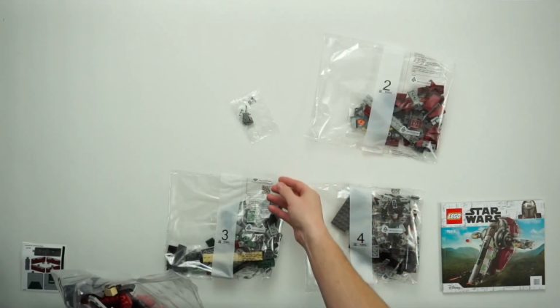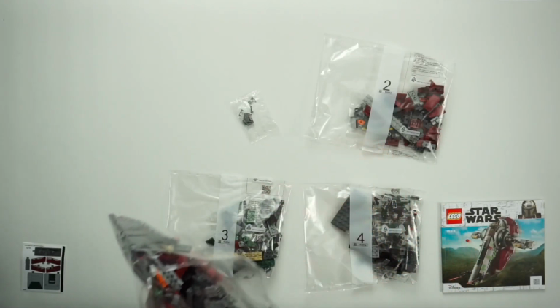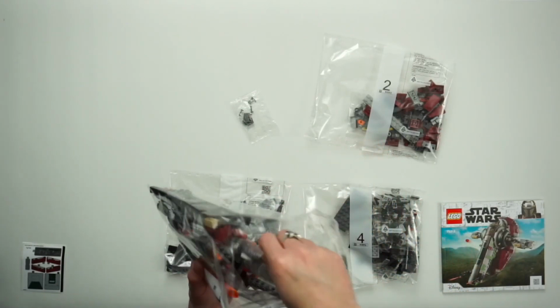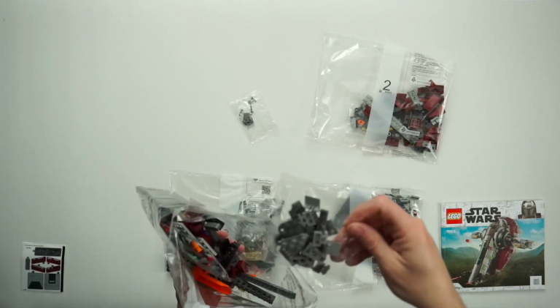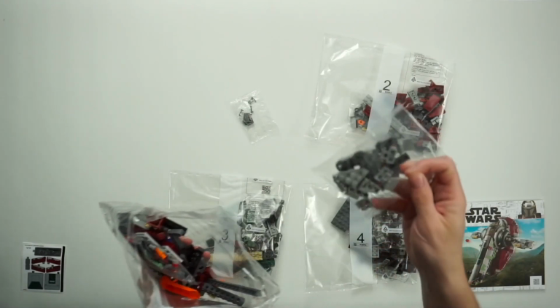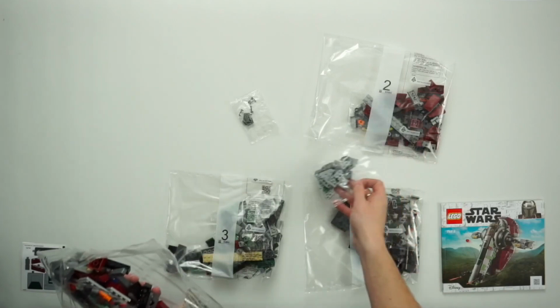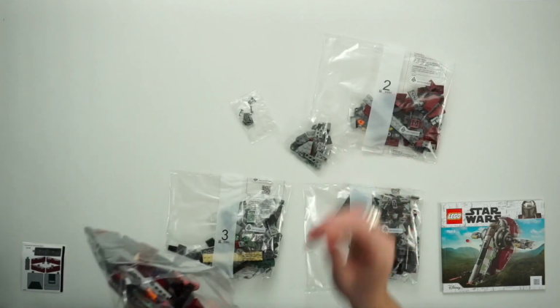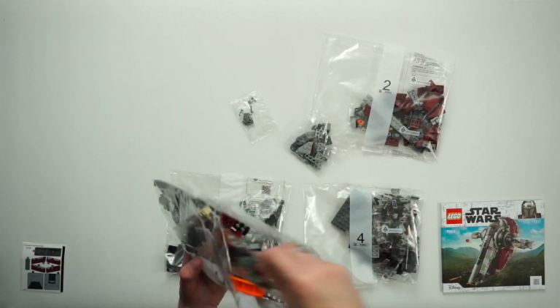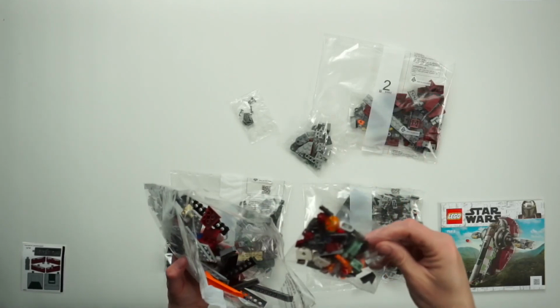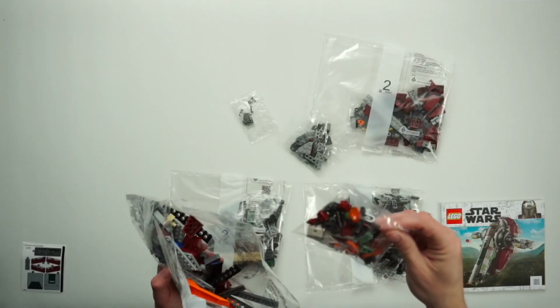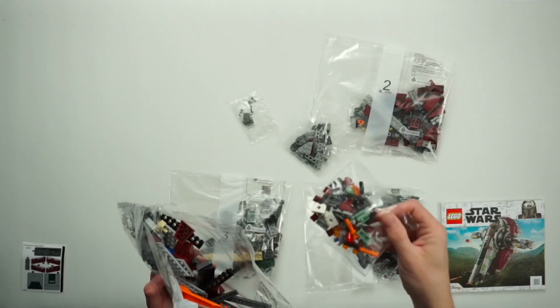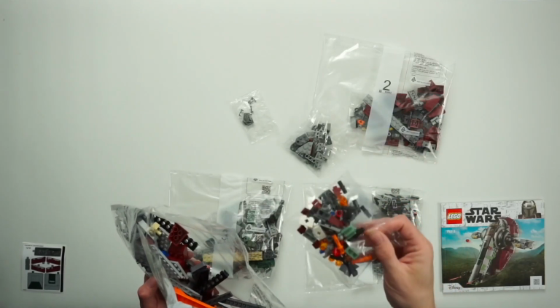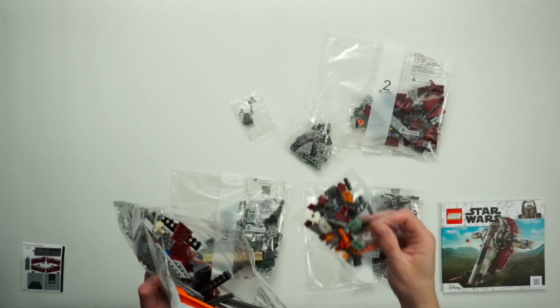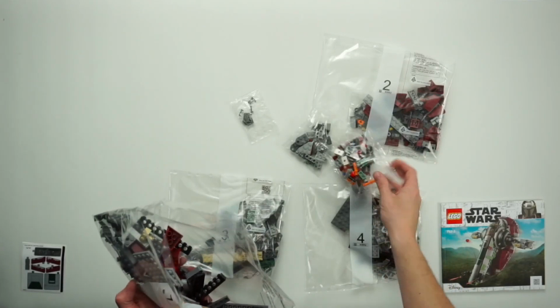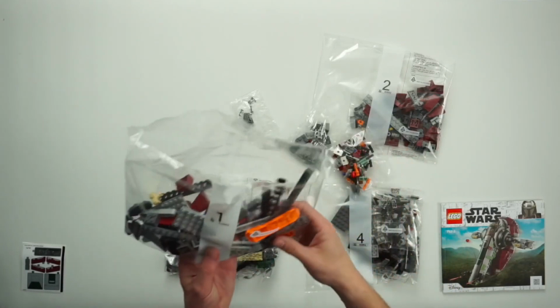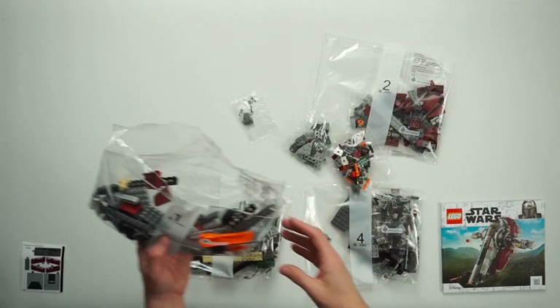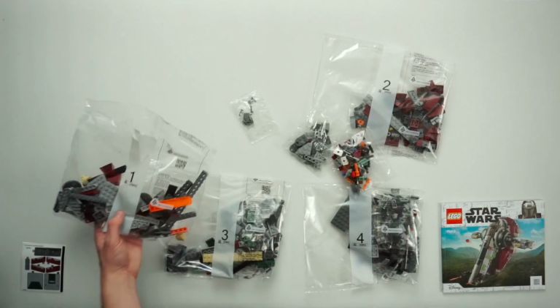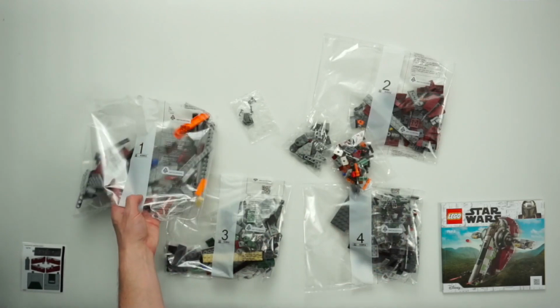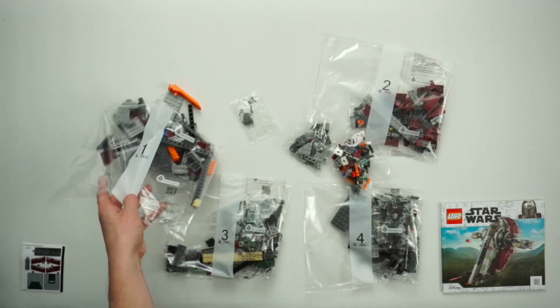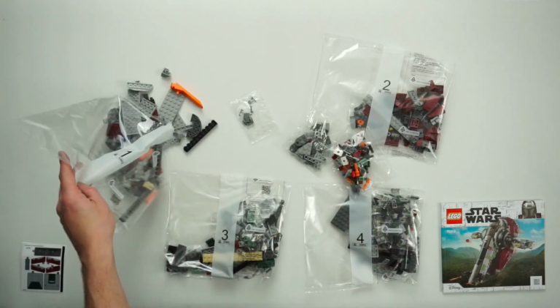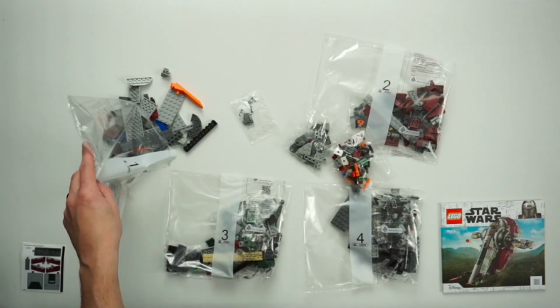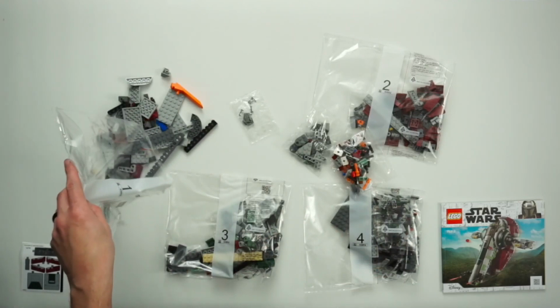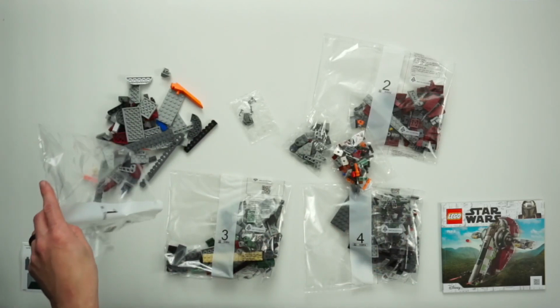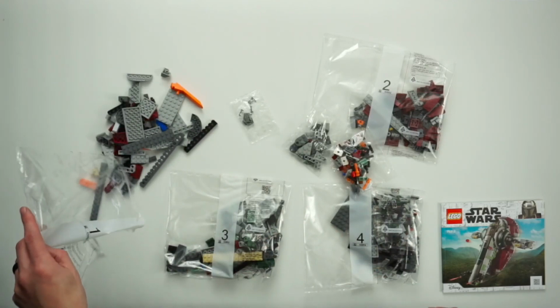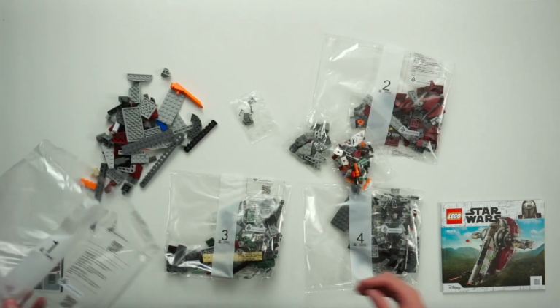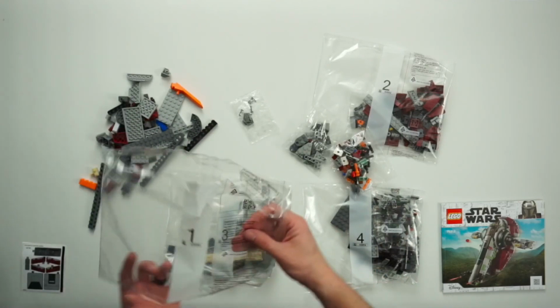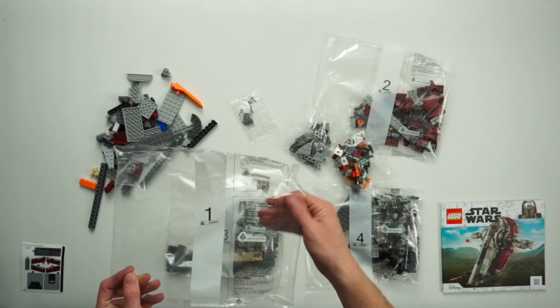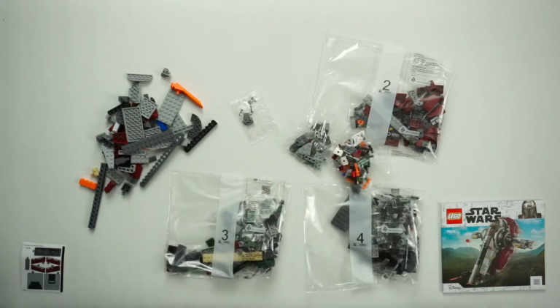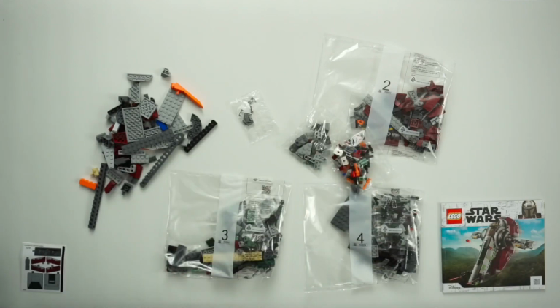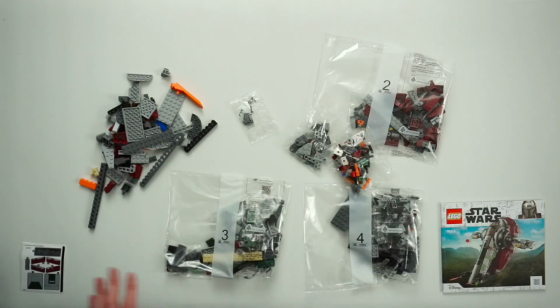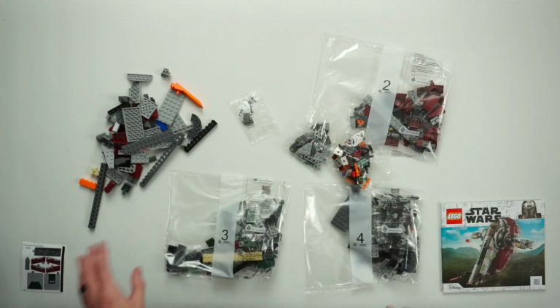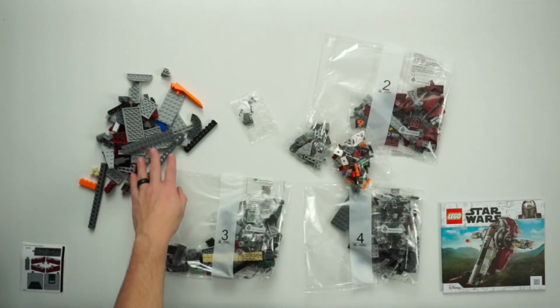Next we might do either smaller sets or — oh my, we've got bags within bags! We've got really small parts in there, and then another bag within a bag, another bag within a bag. I can see Boba Fett's jetpack in there!